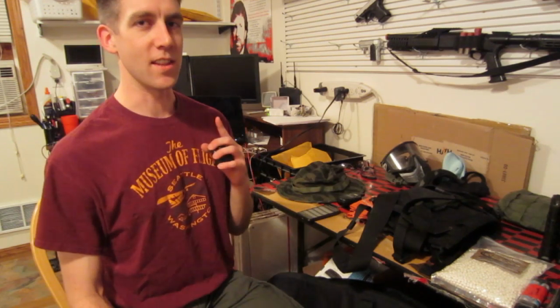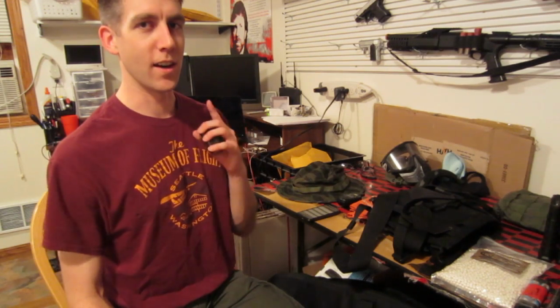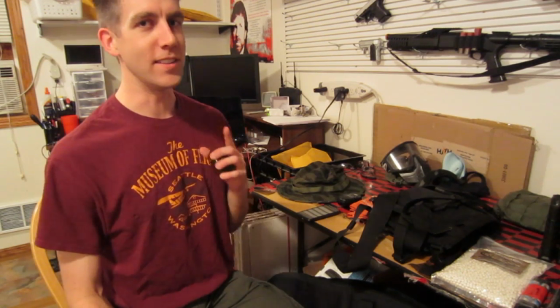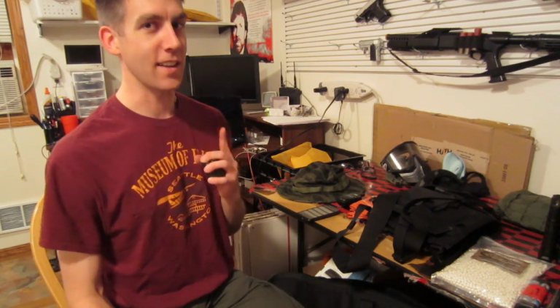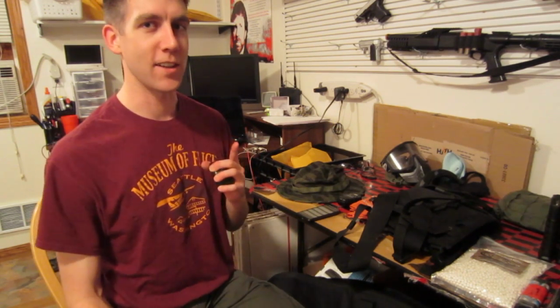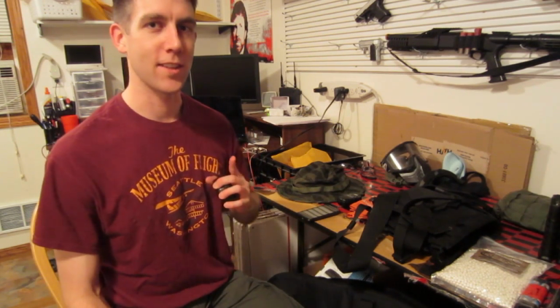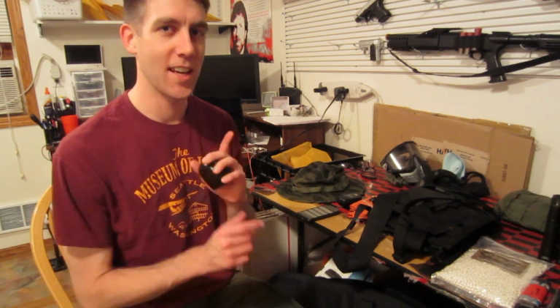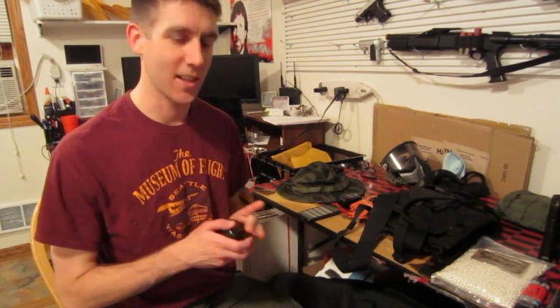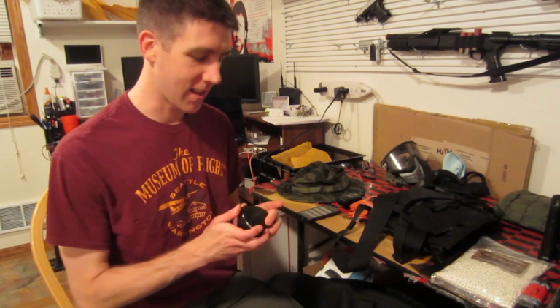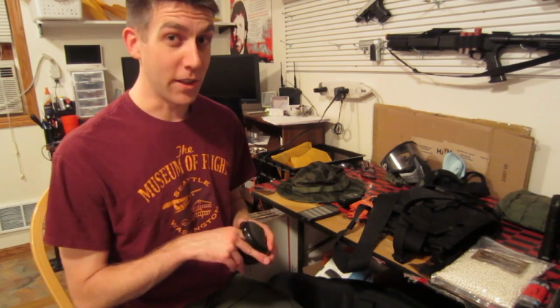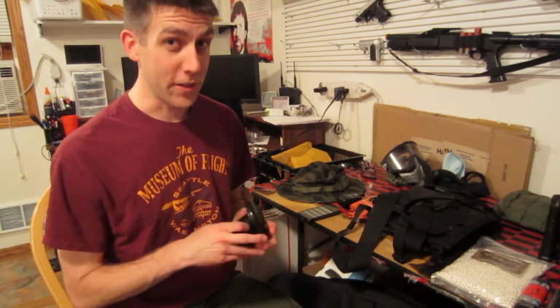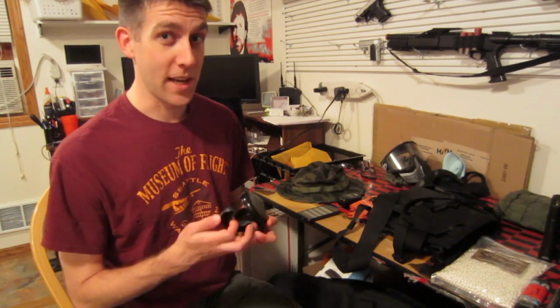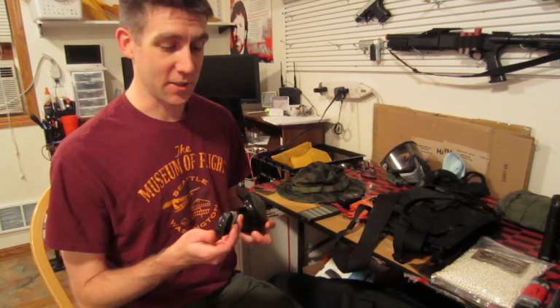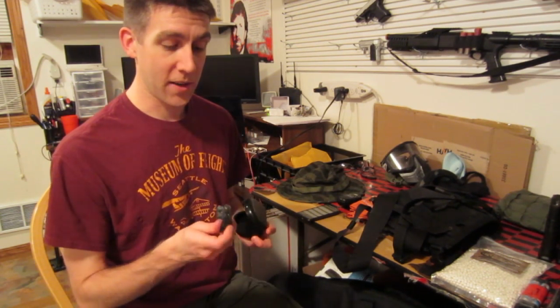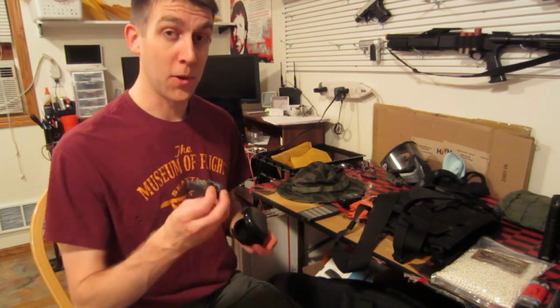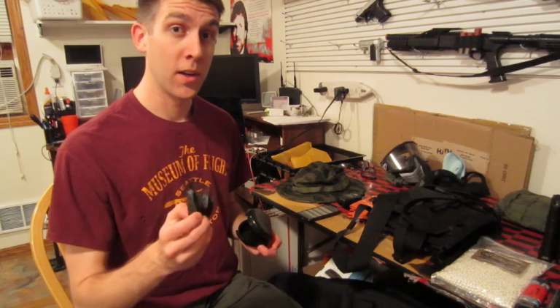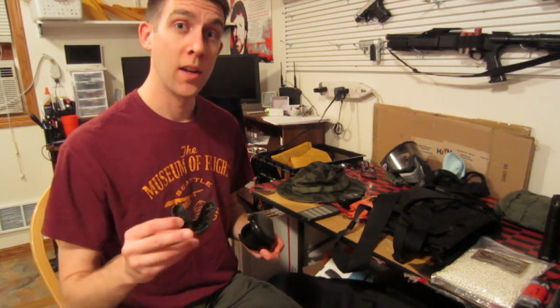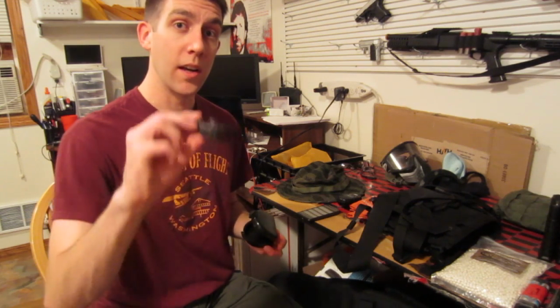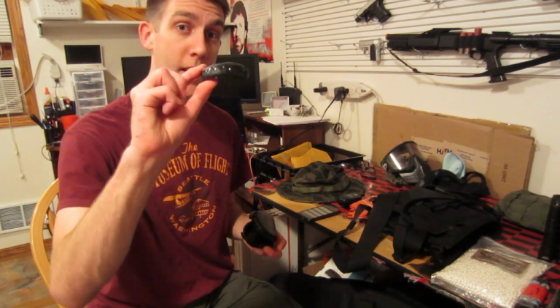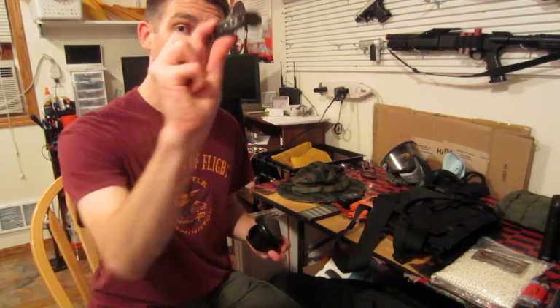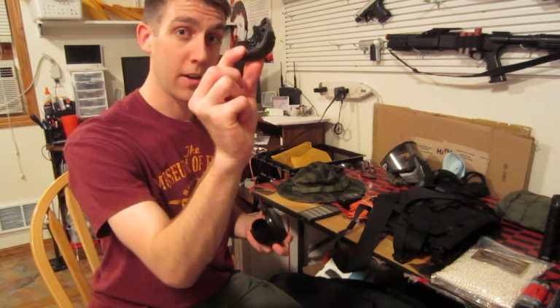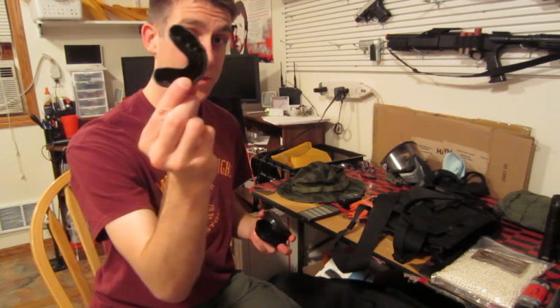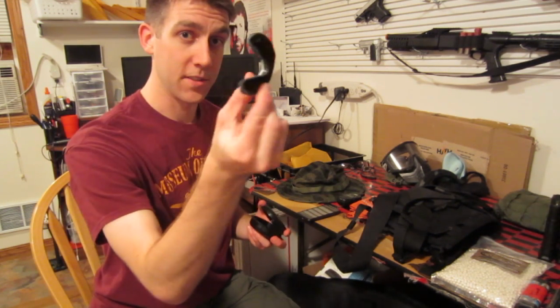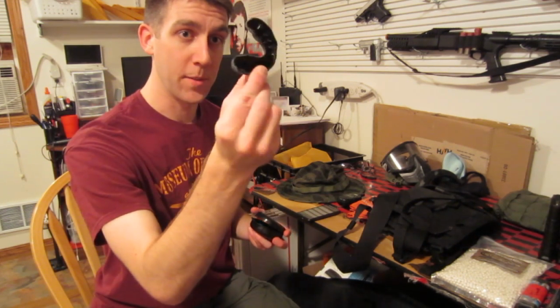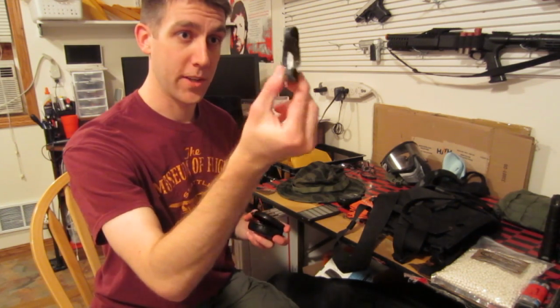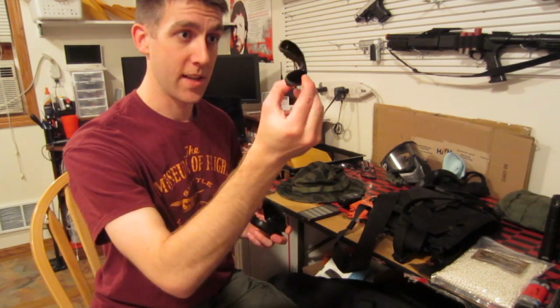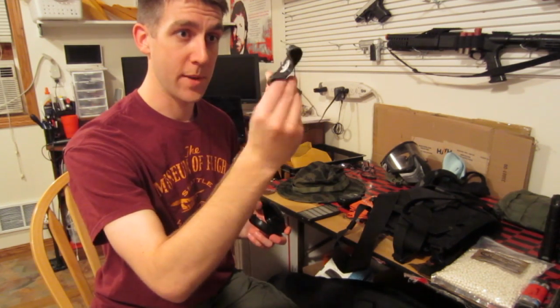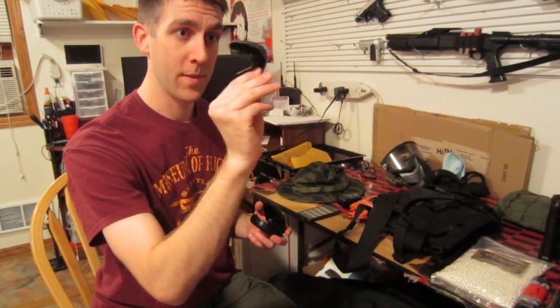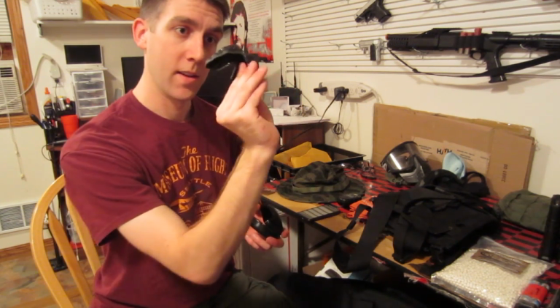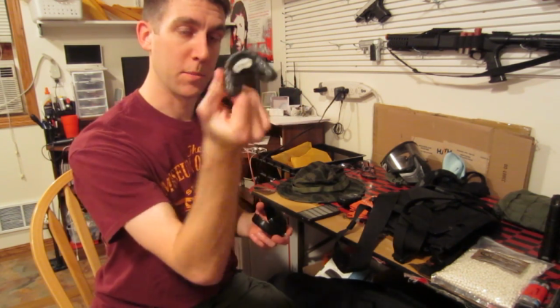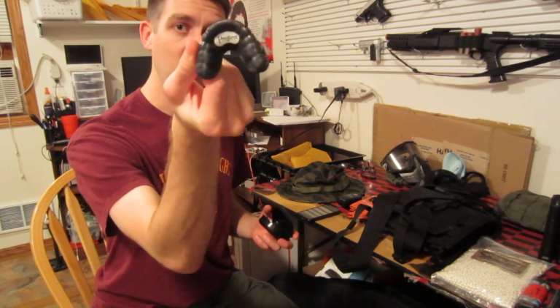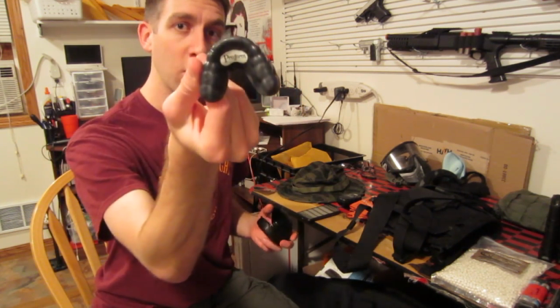Teeth — yes, airsoft guns can knock your teeth out. A full face mask is great, or a mouth guard. This is a mouth guard my dentist made. It's a pro form.